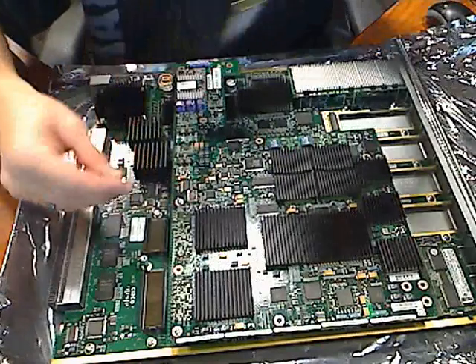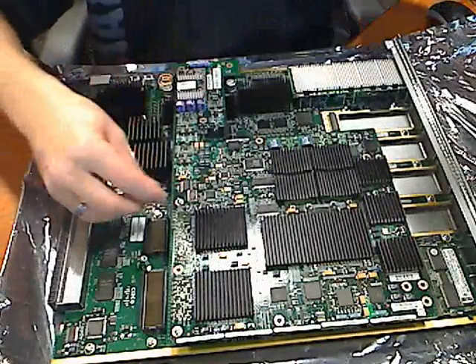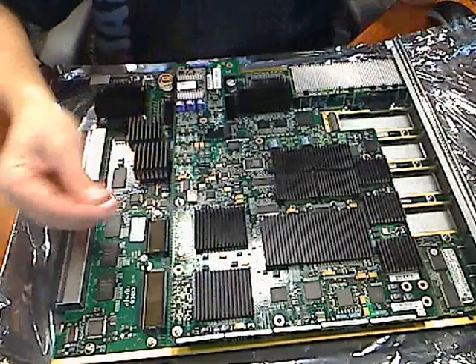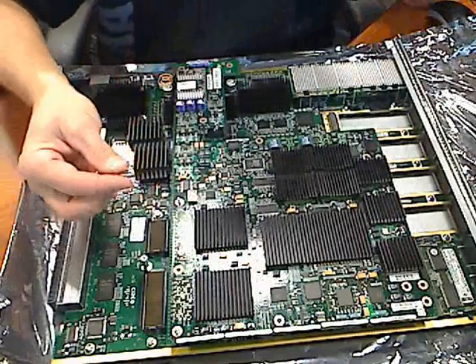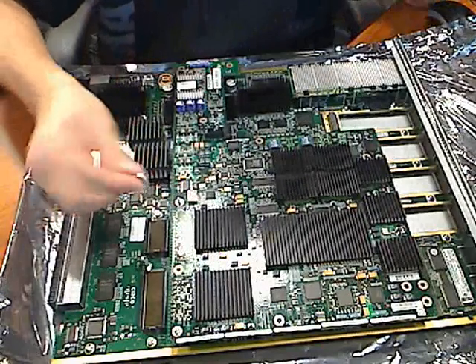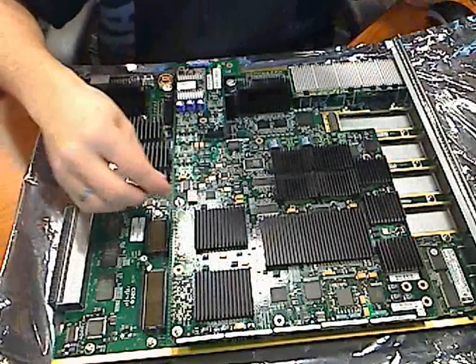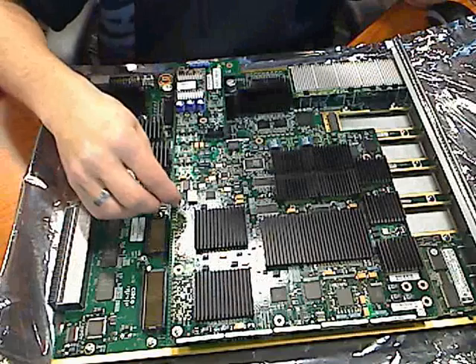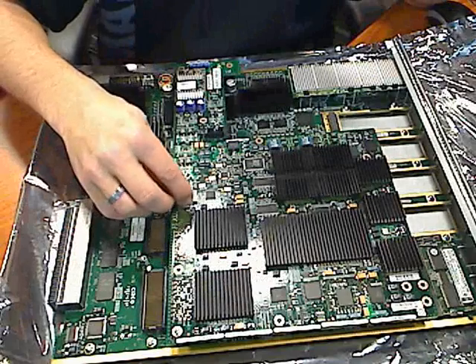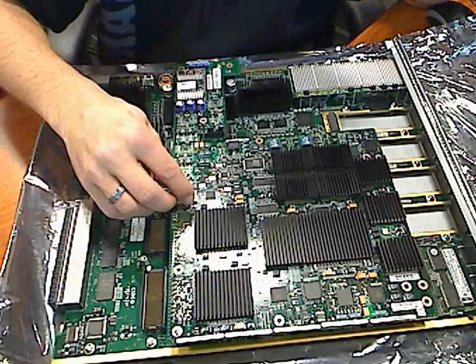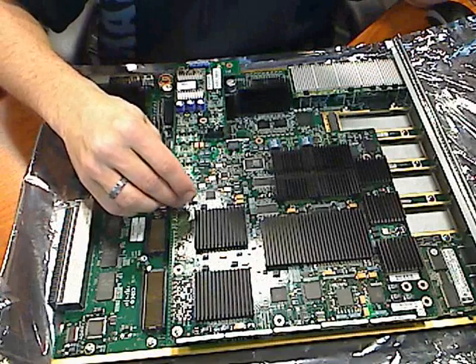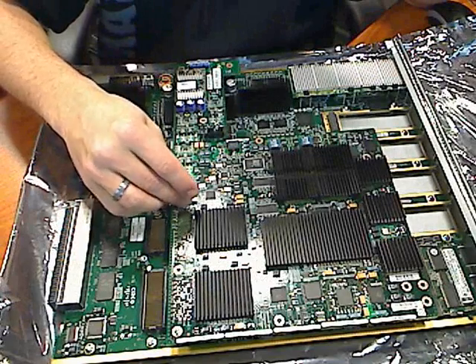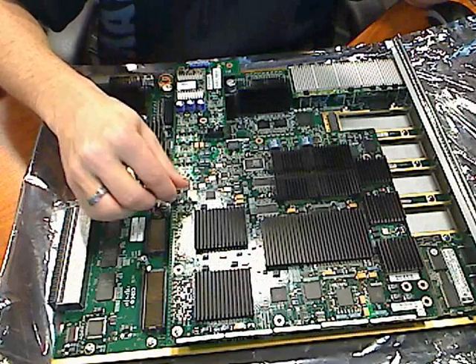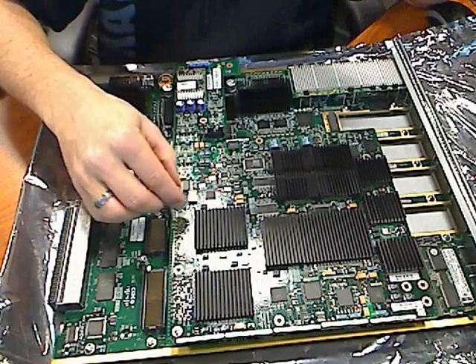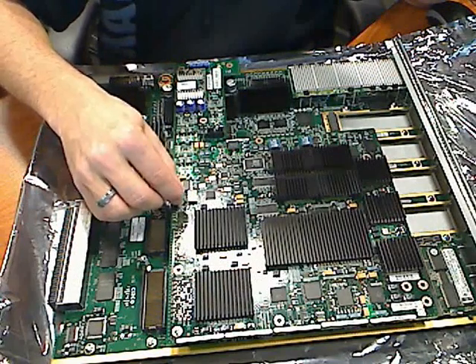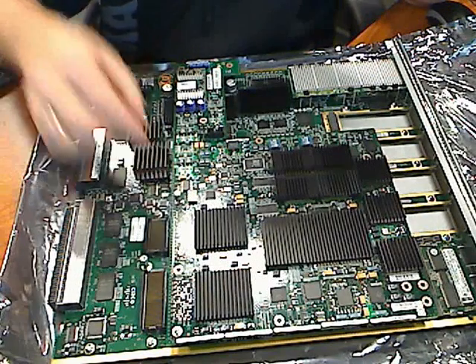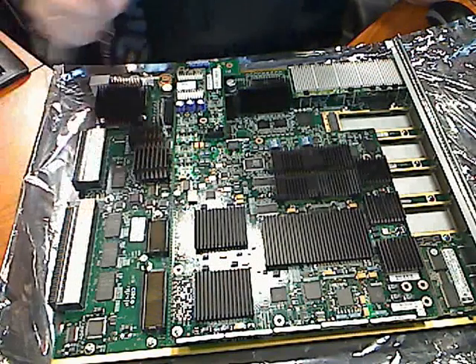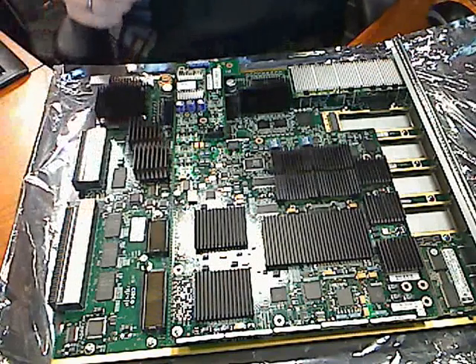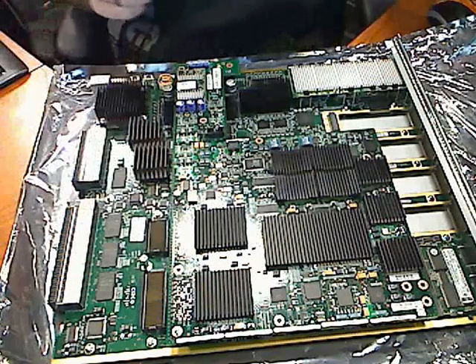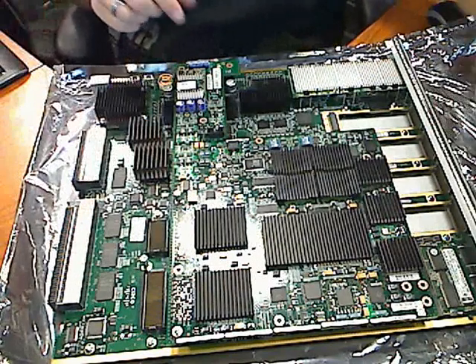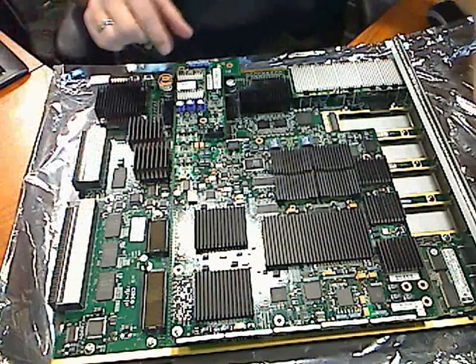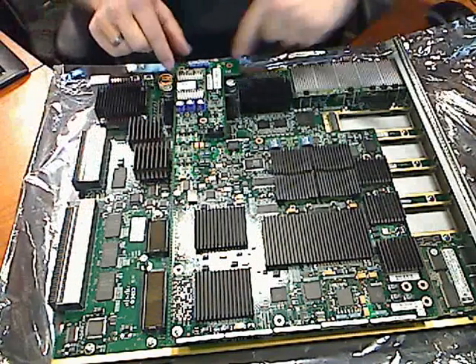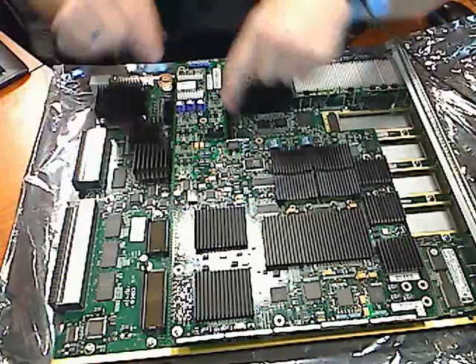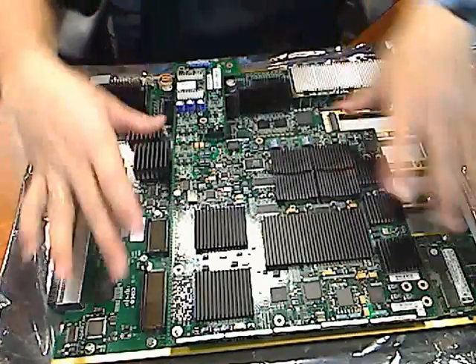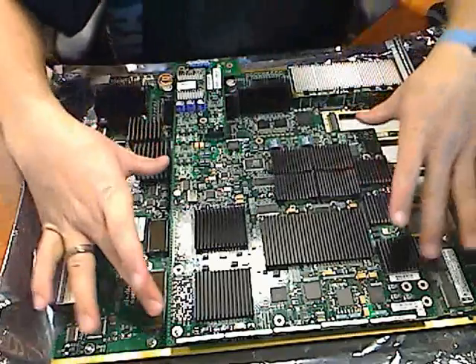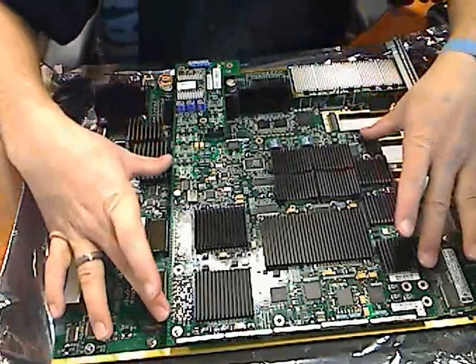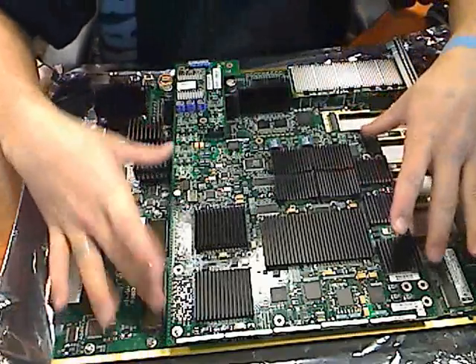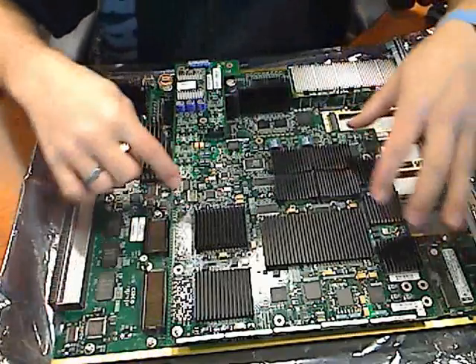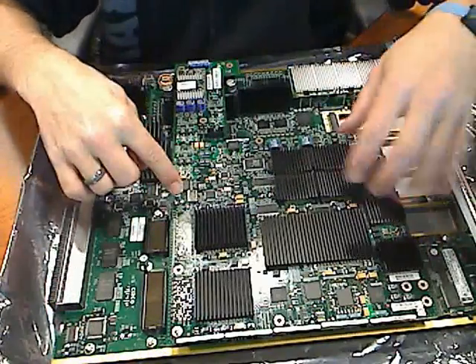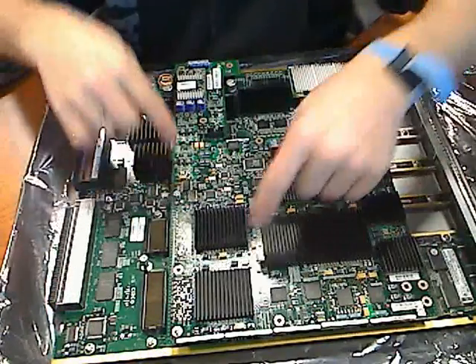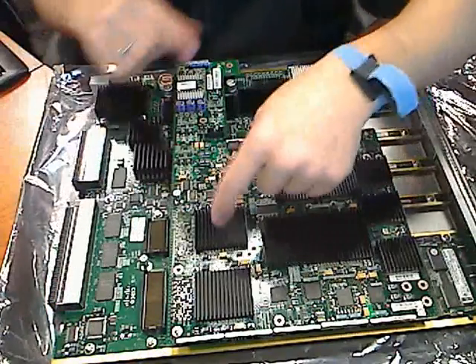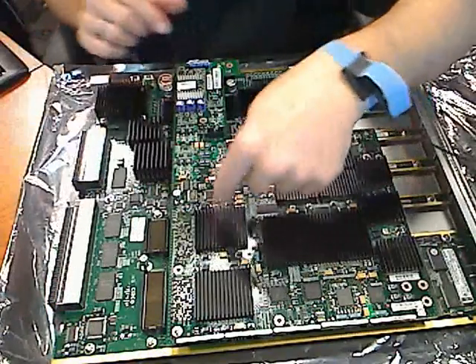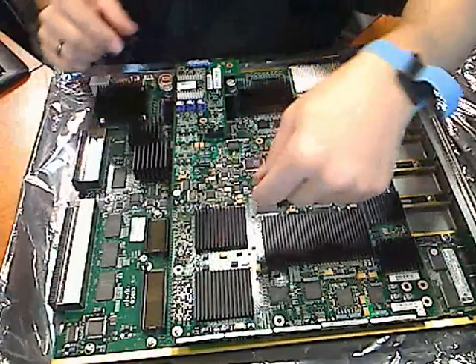On this one, you are actually going to put it right back on about three turns, just so when you go to remove this DFC card you won't break the pins on it. It is just a safety feature.